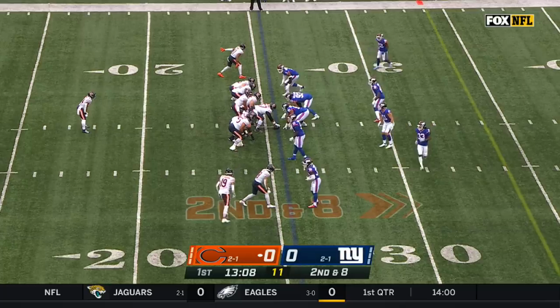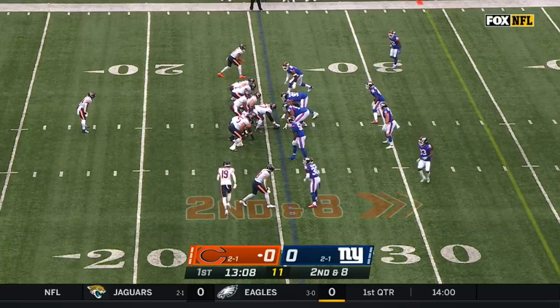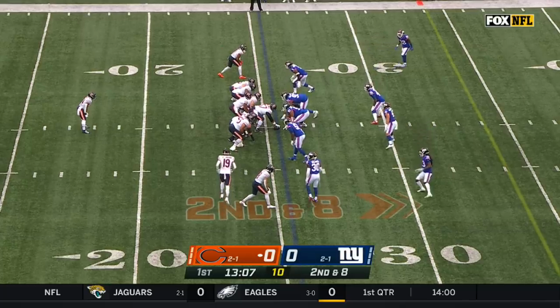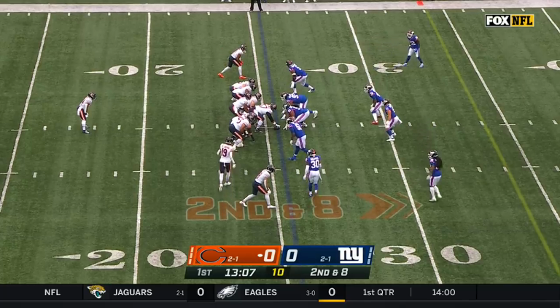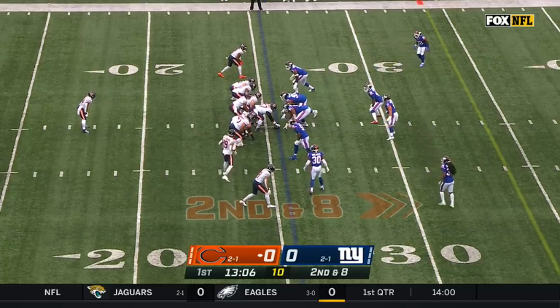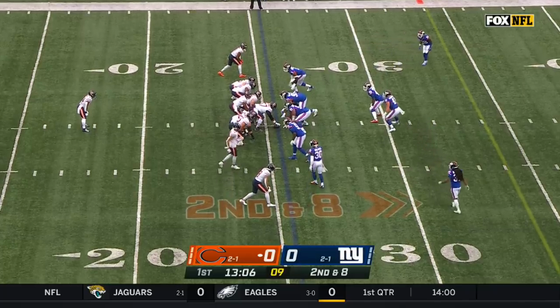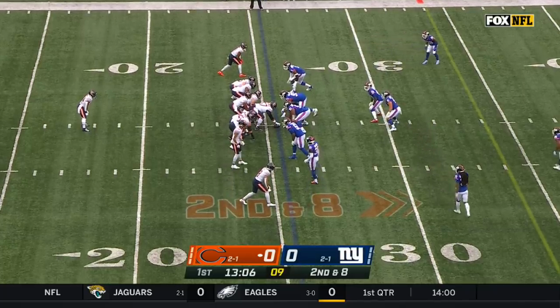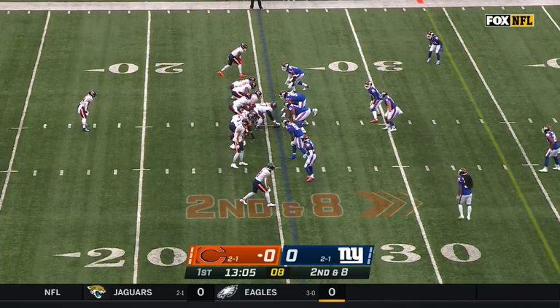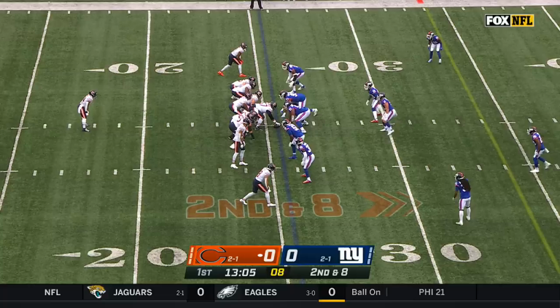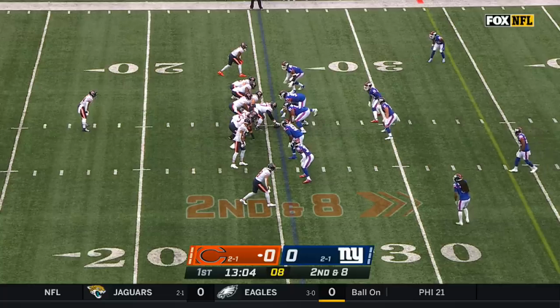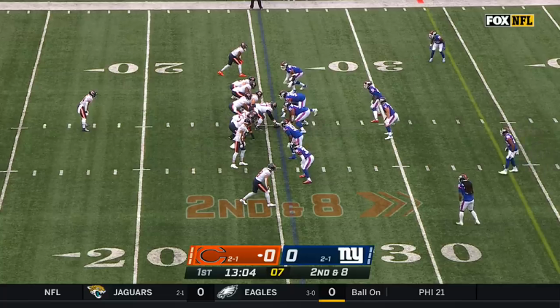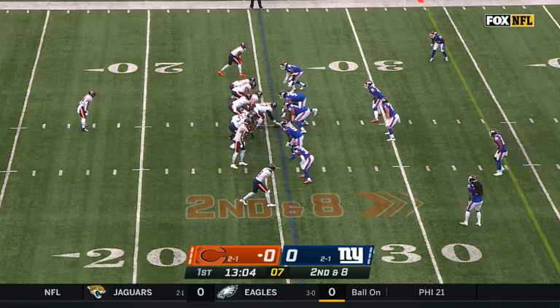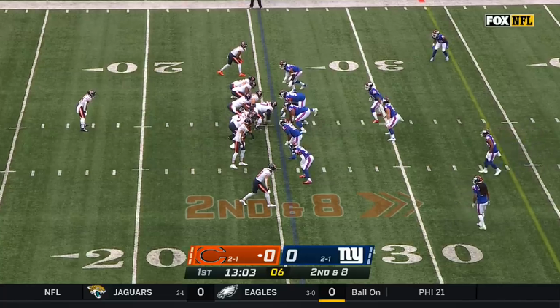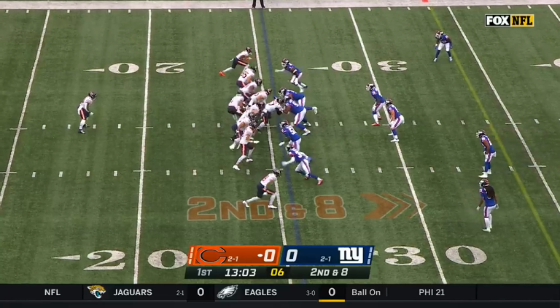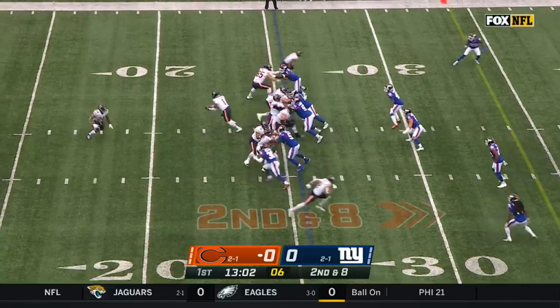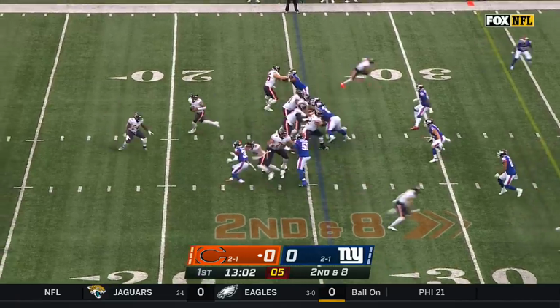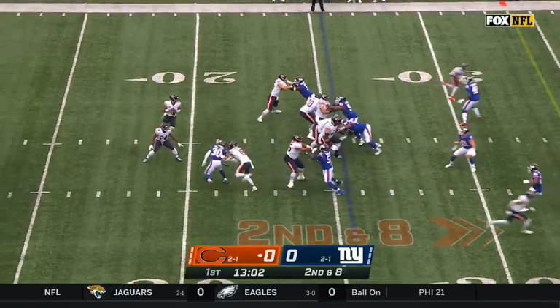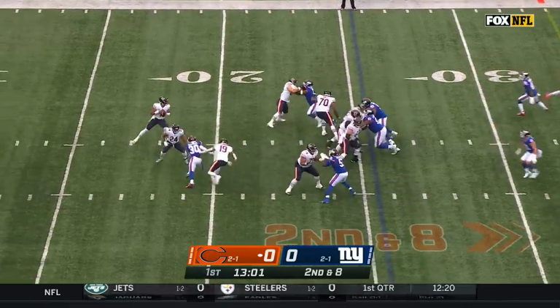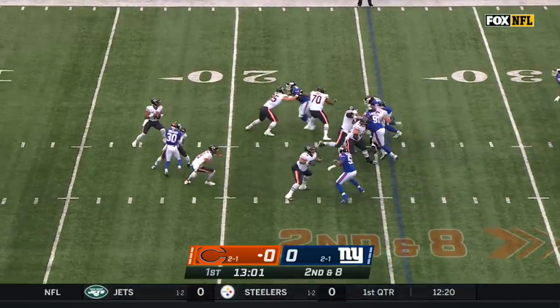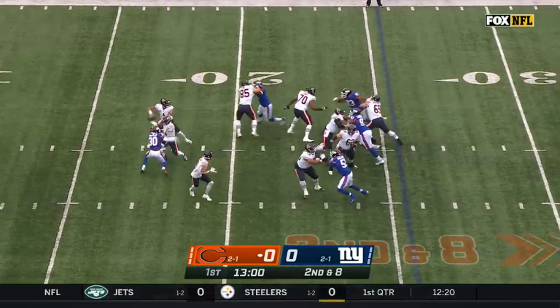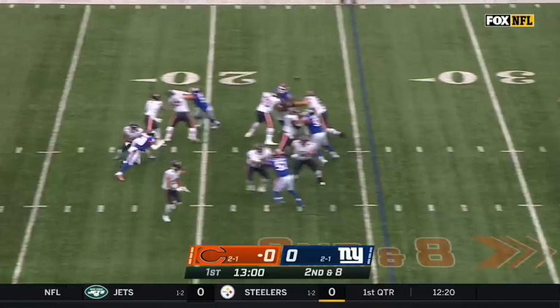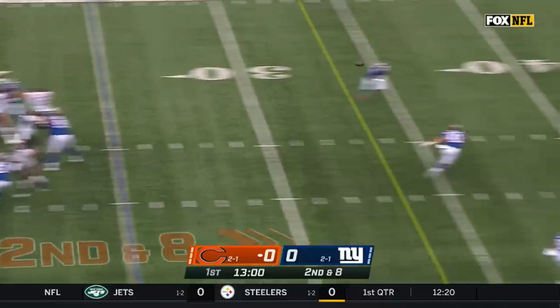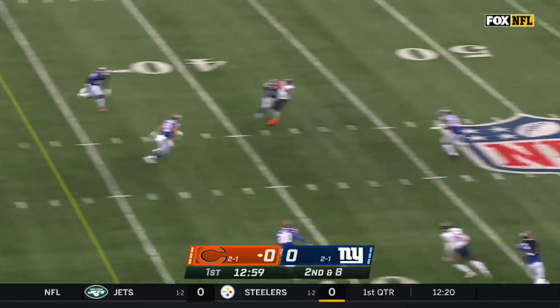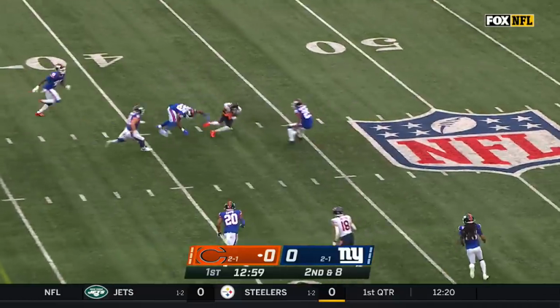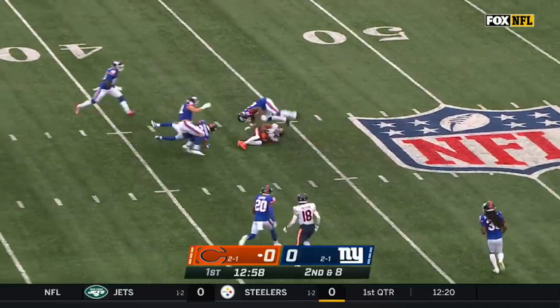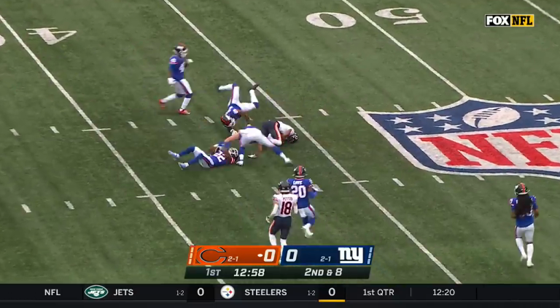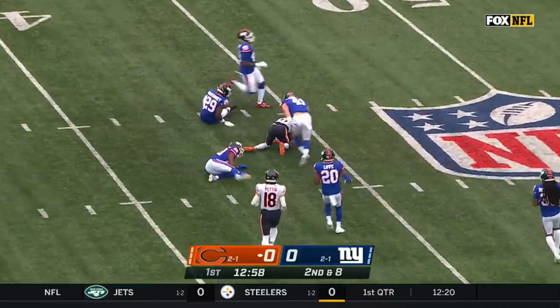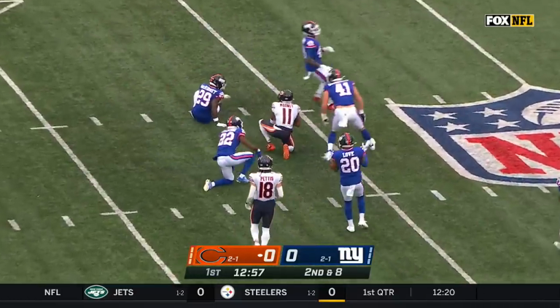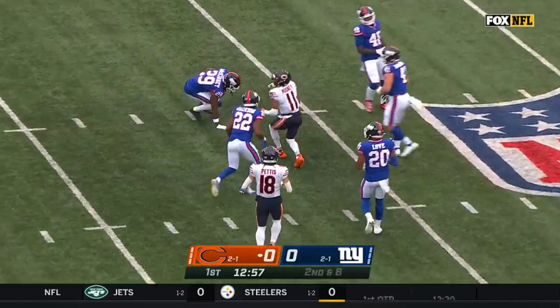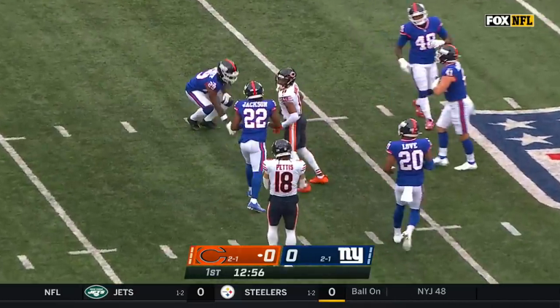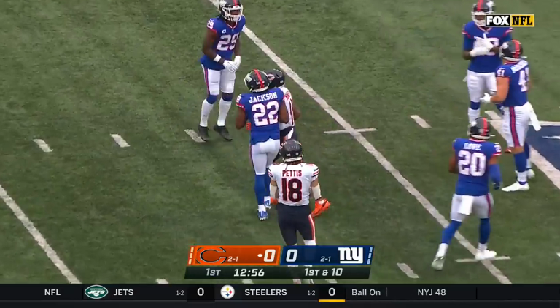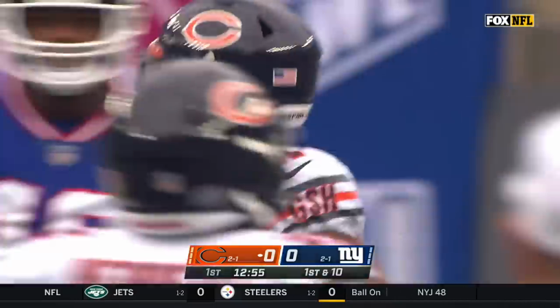The struggles to create separation have really made it hard on Justin Fields. Second down and eight, he'll look to throw for the first time. Zips one for a first down — a perfect throw to Darnell Mooney.